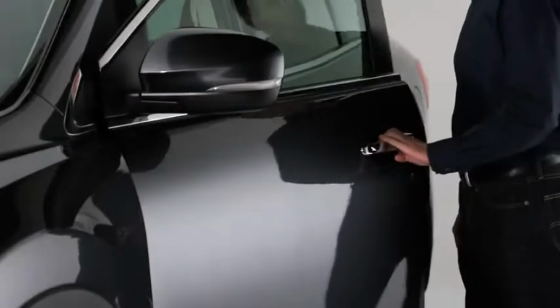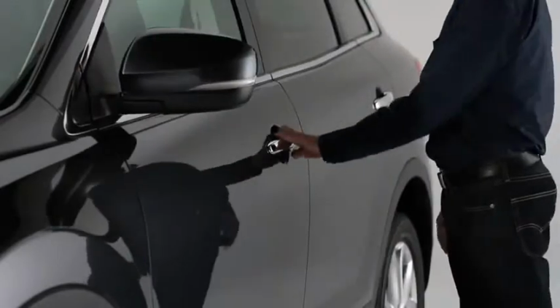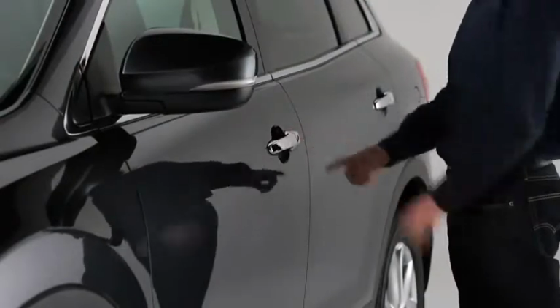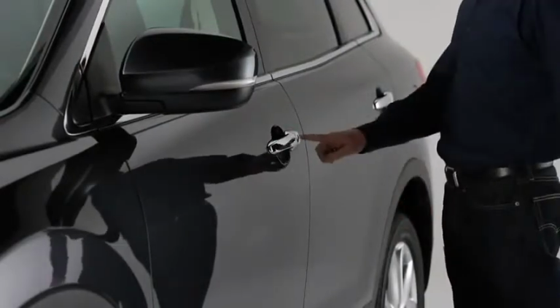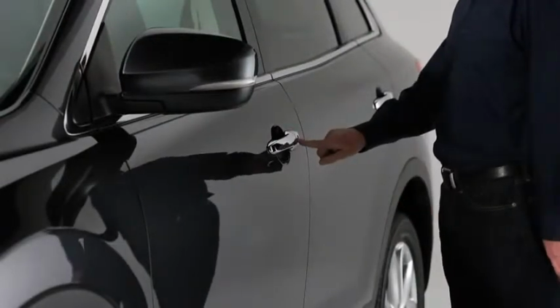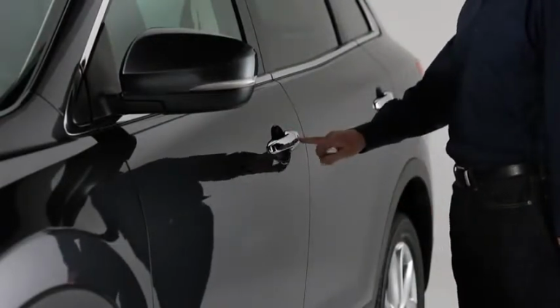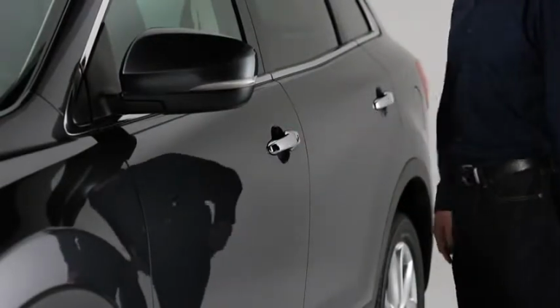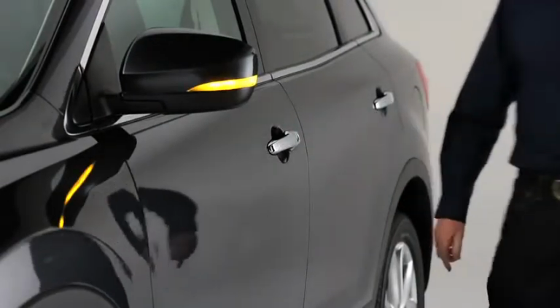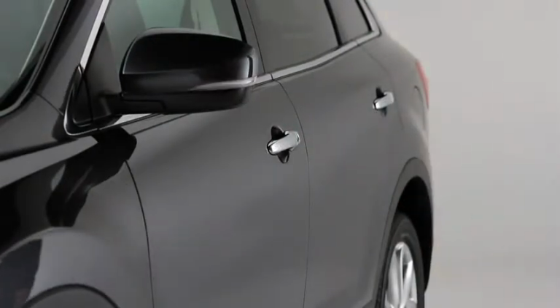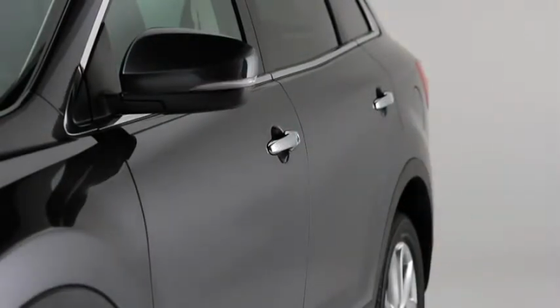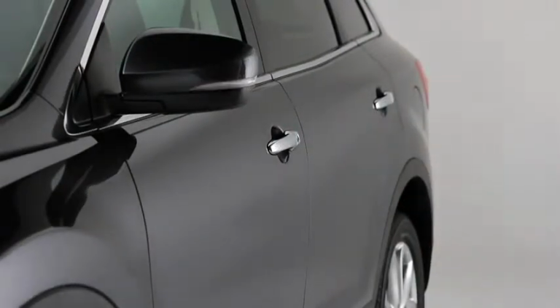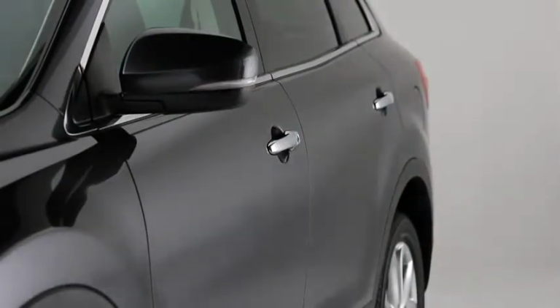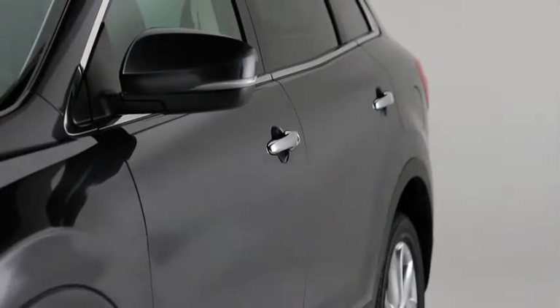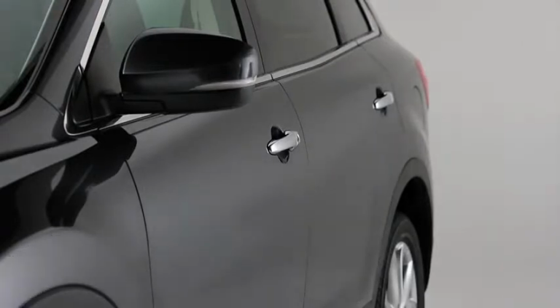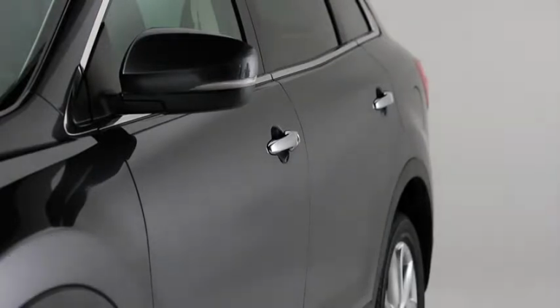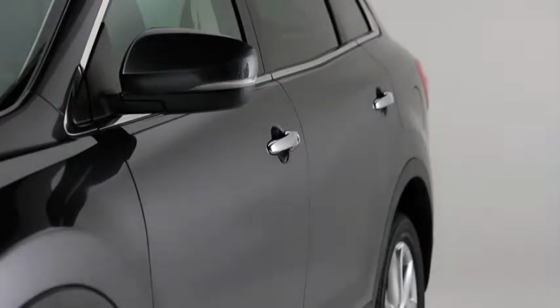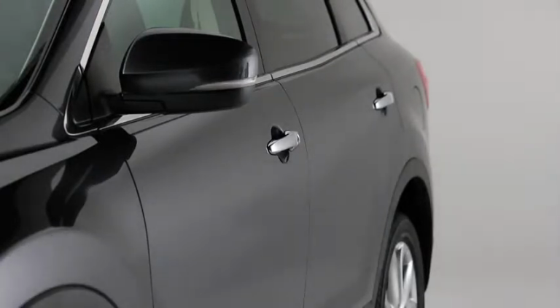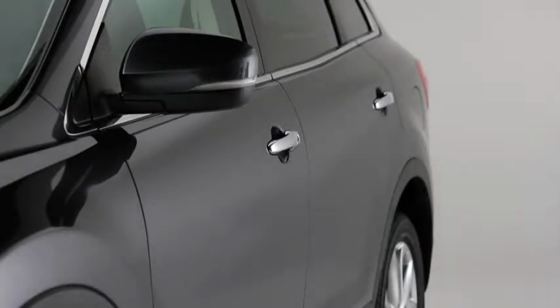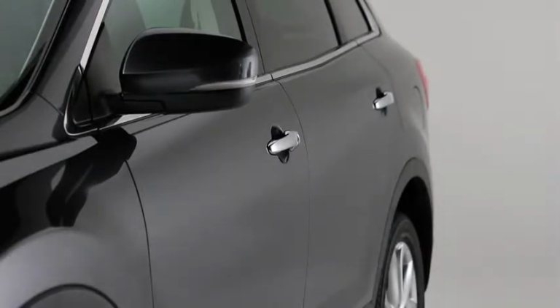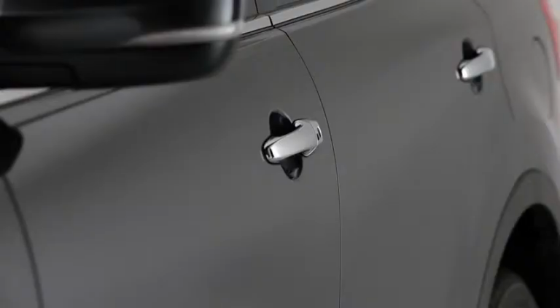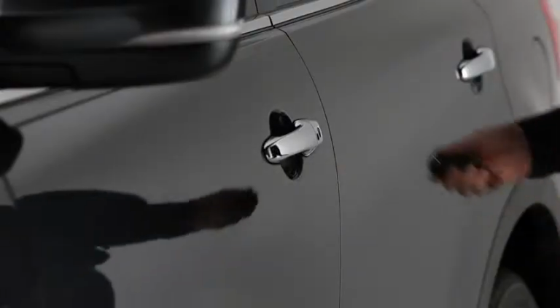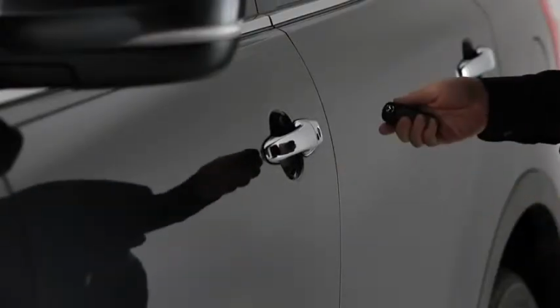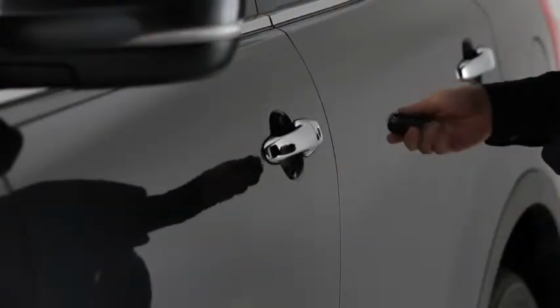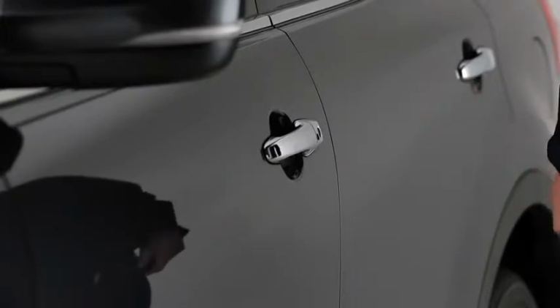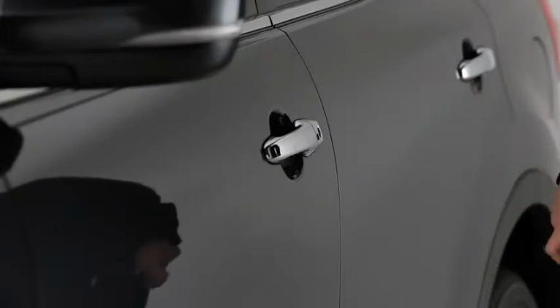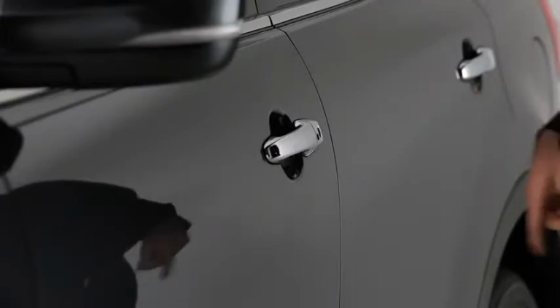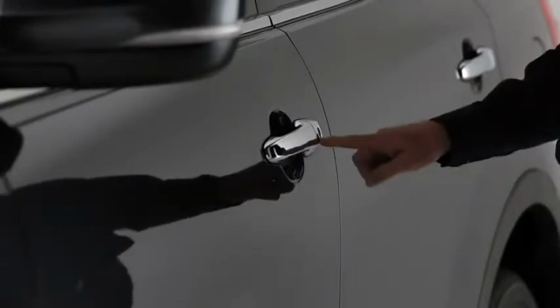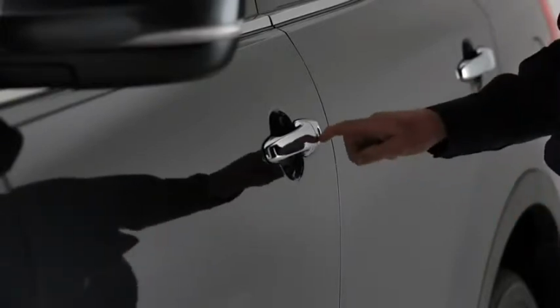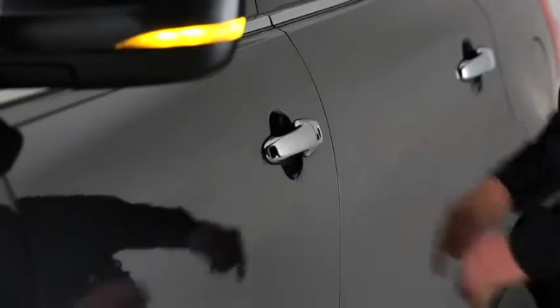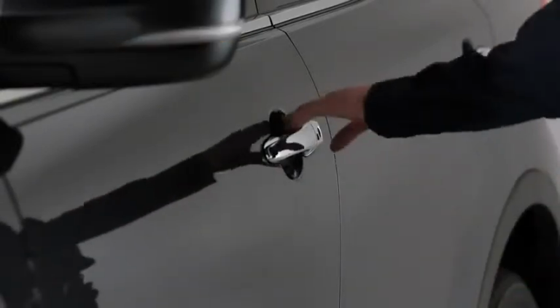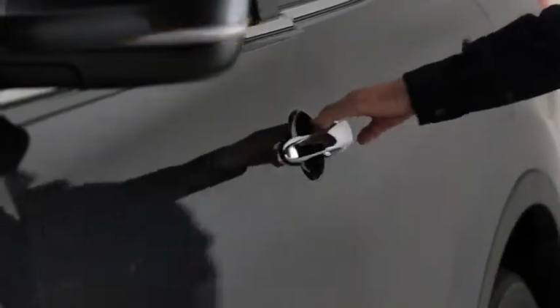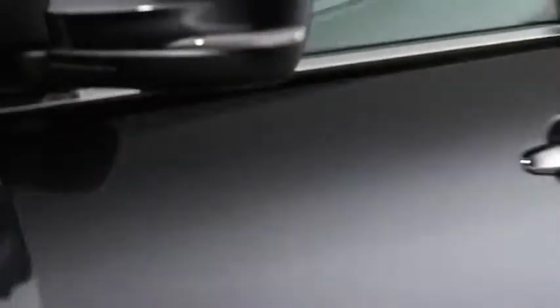To lock the doors and the lift gate while carrying the advanced key, press any request switch. A beep will sound, and the hazard warning lights will flash once. To unlock the driver's door, press the request switch. Two beeps will sound, and the hazard warning lights will flash twice.